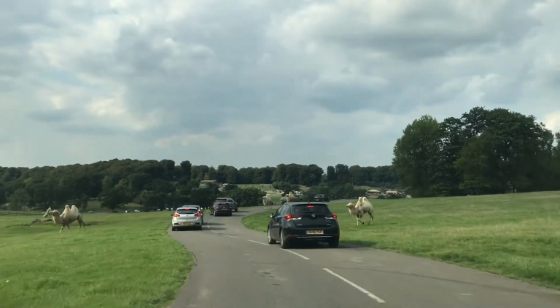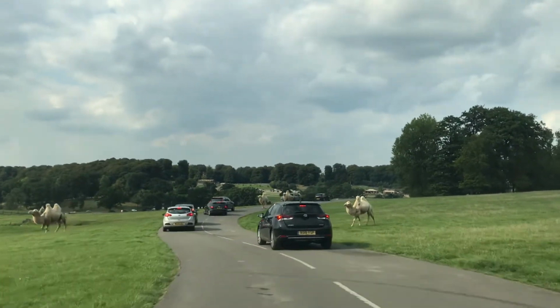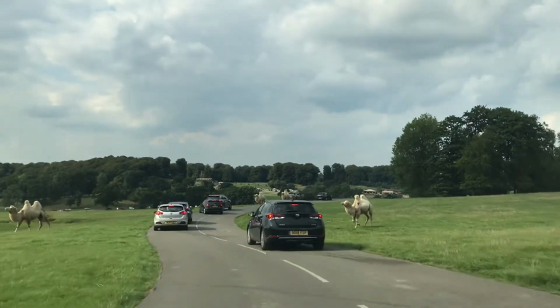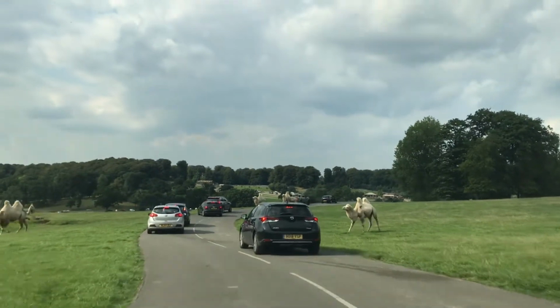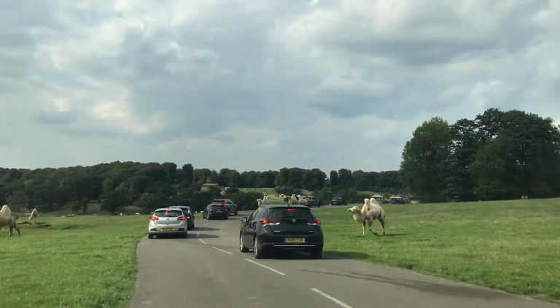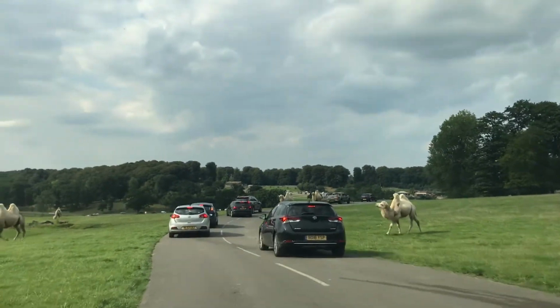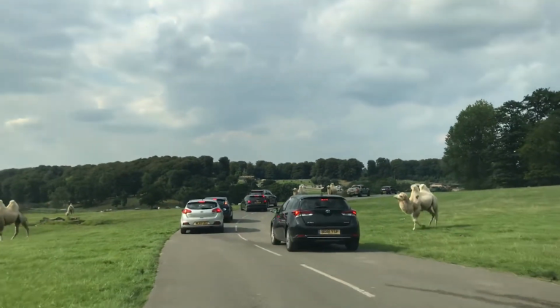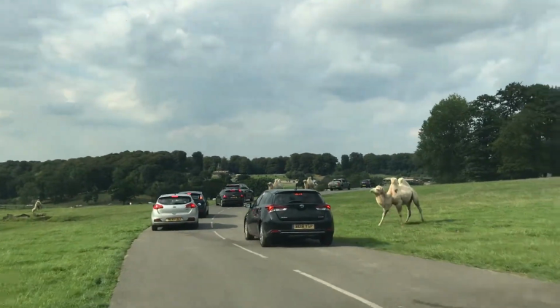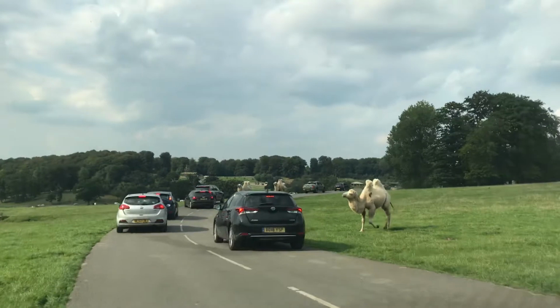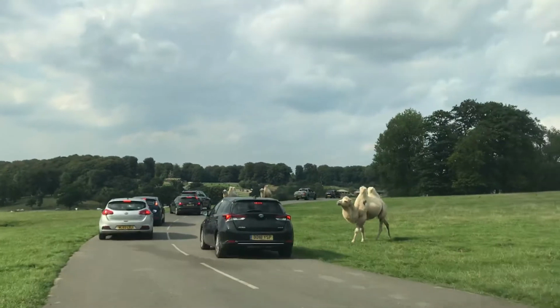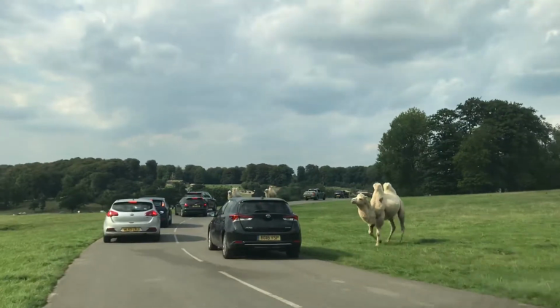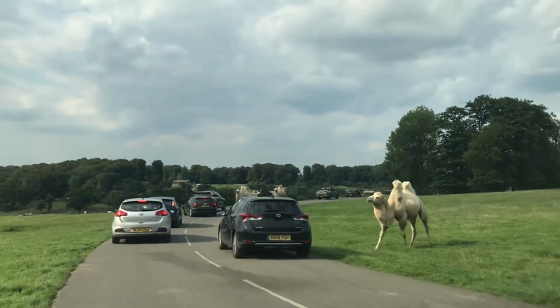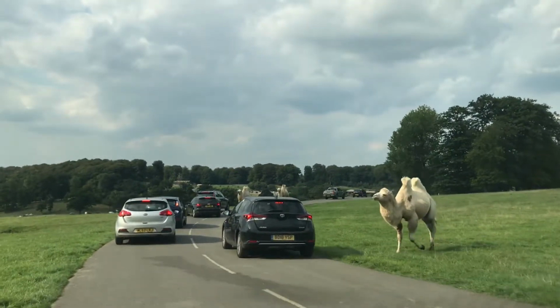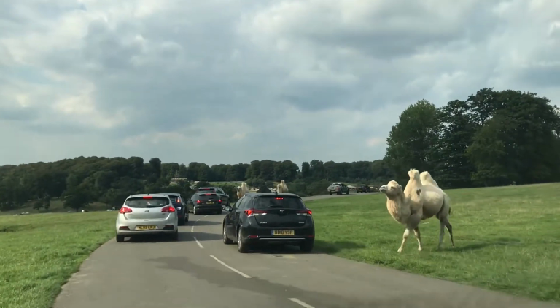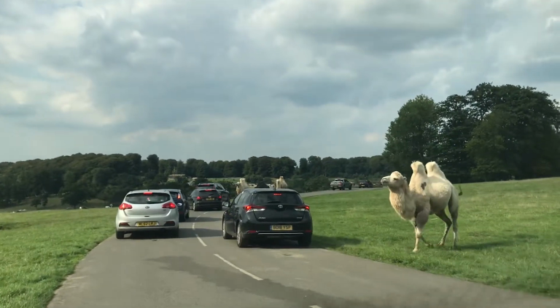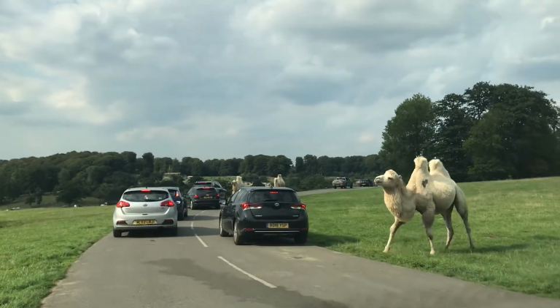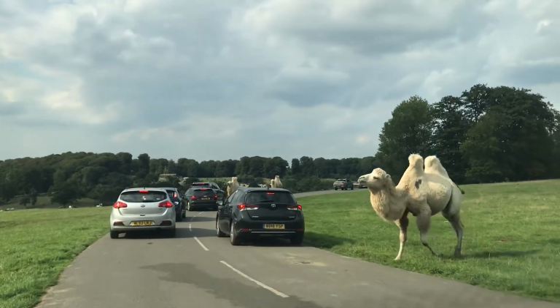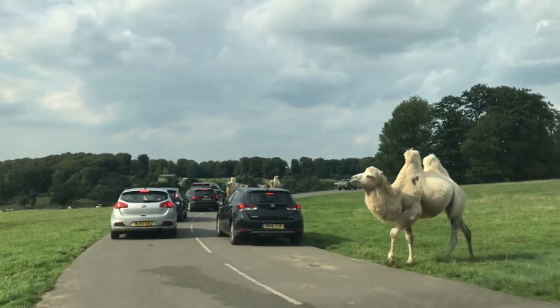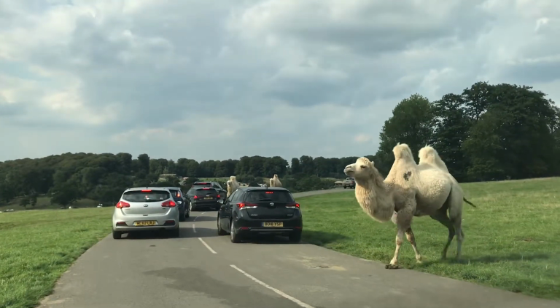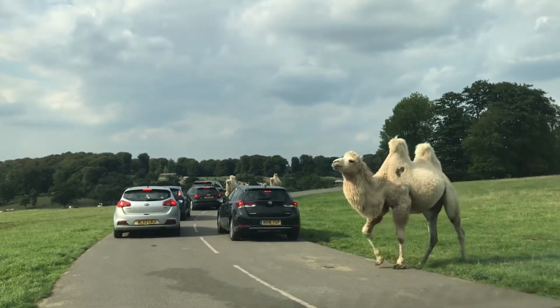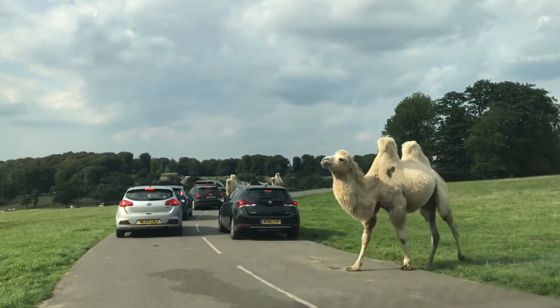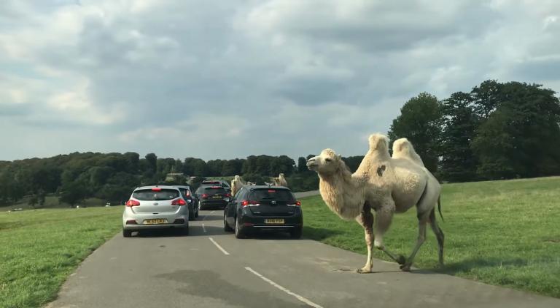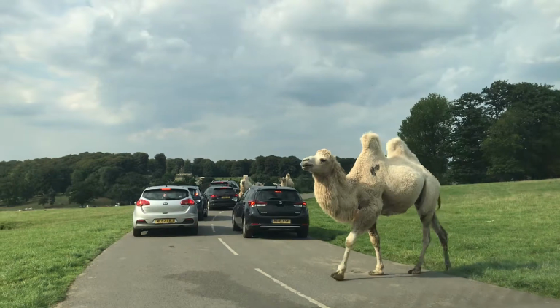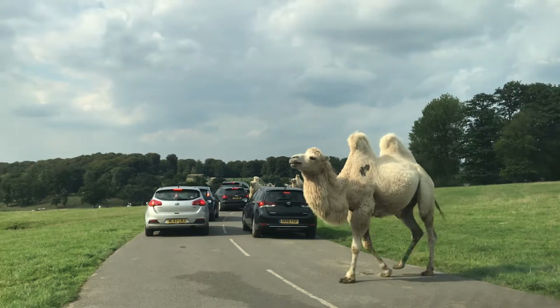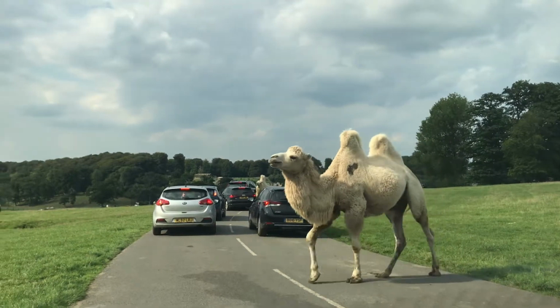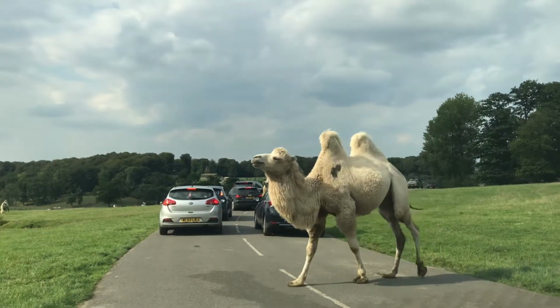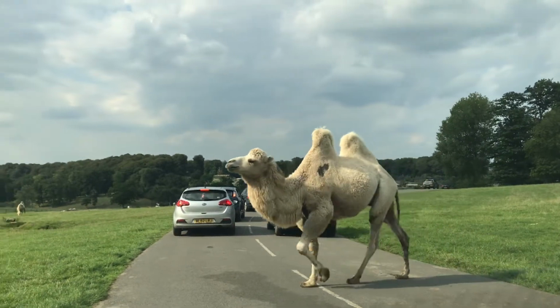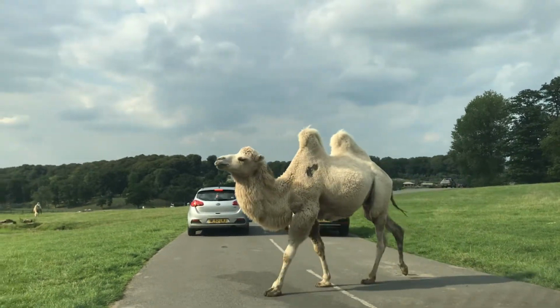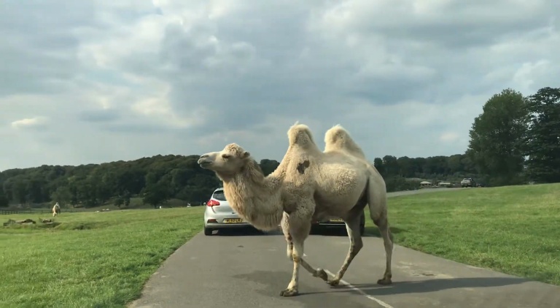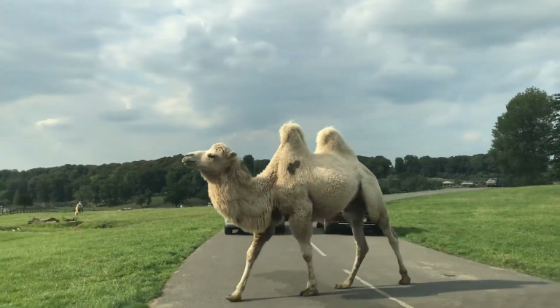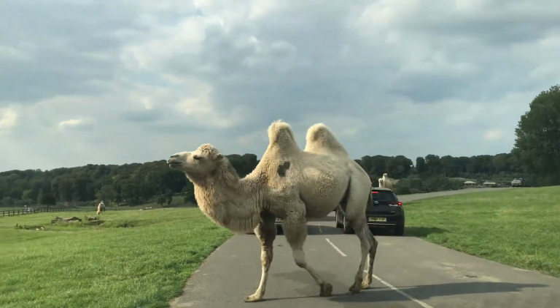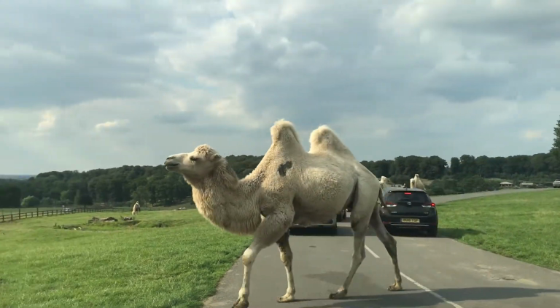They live in North Africa and are one of the best adapted mammals for living in the desert — so good, in fact, that they can go without water for an incredible nine months. Imagine that.